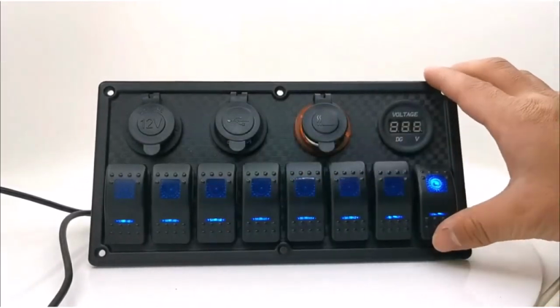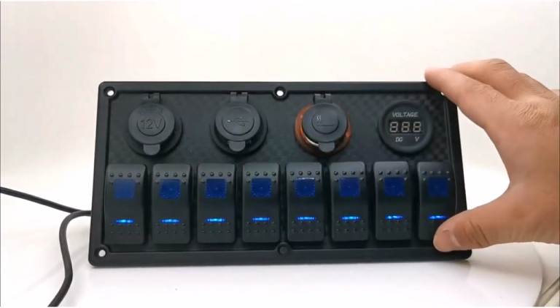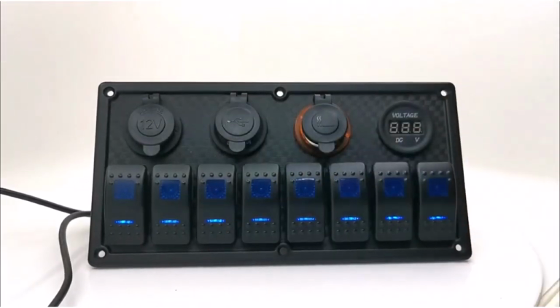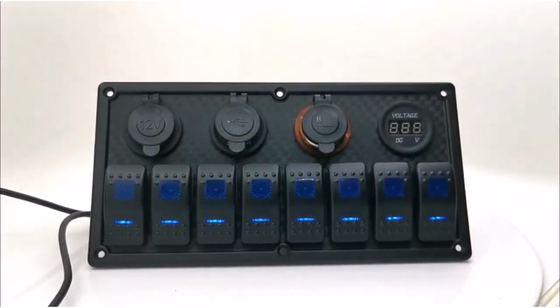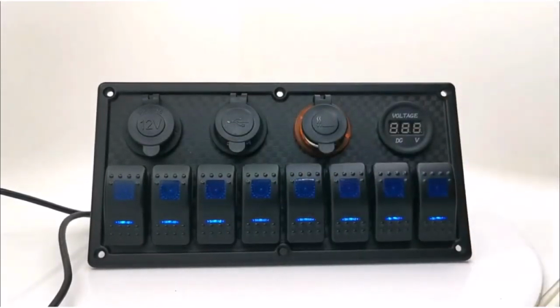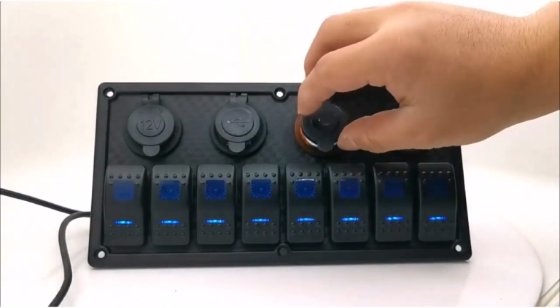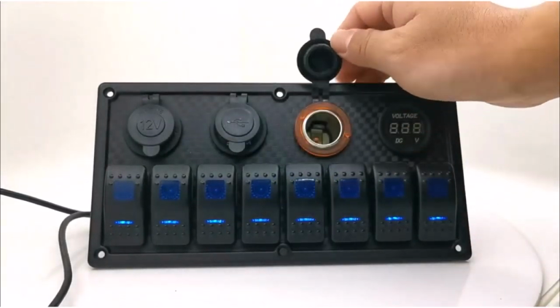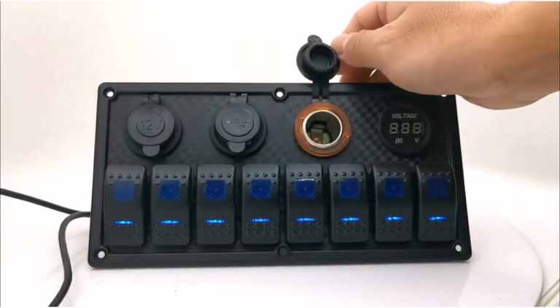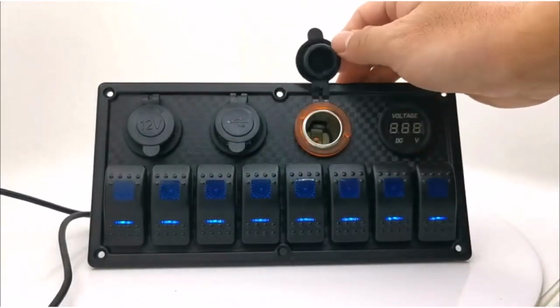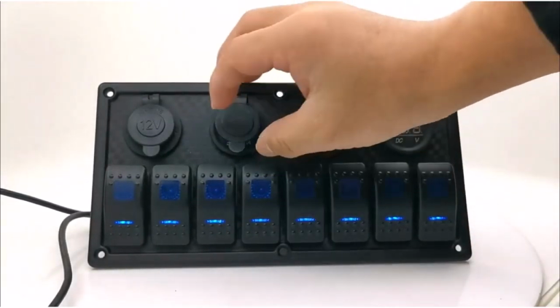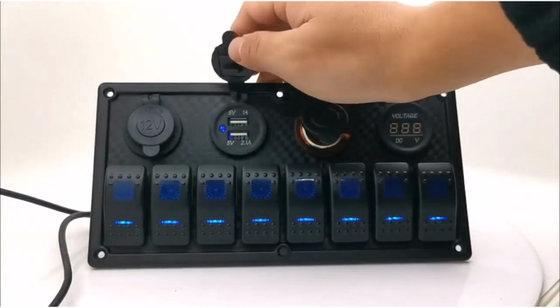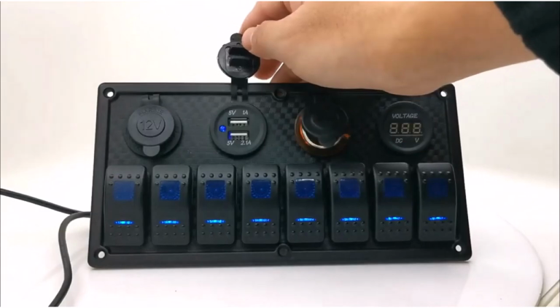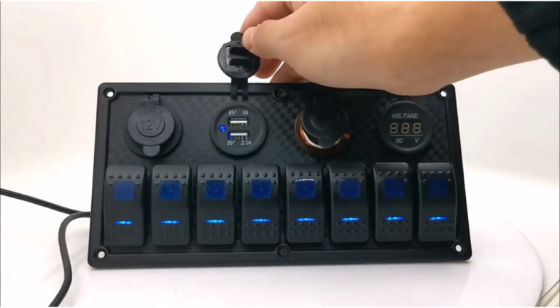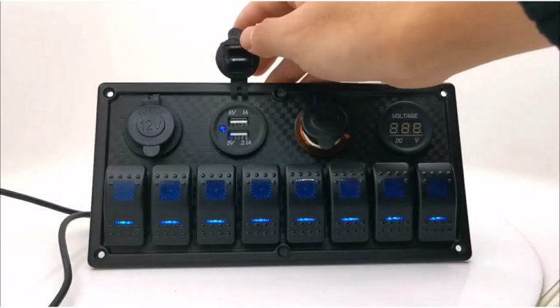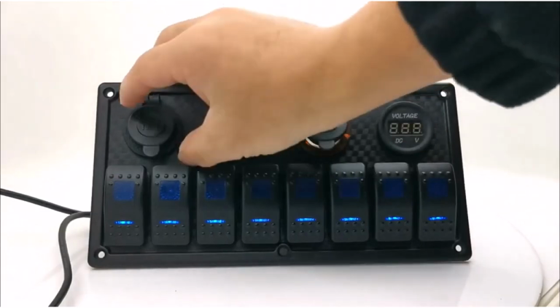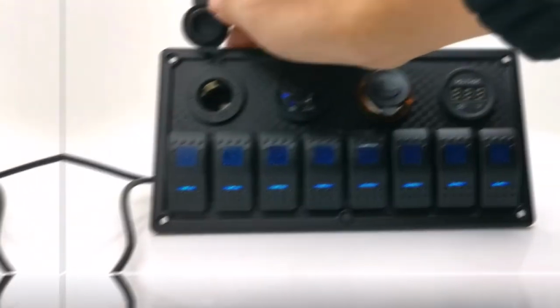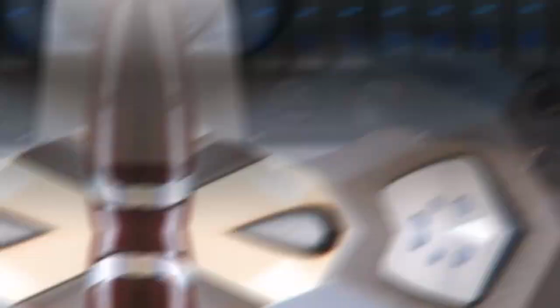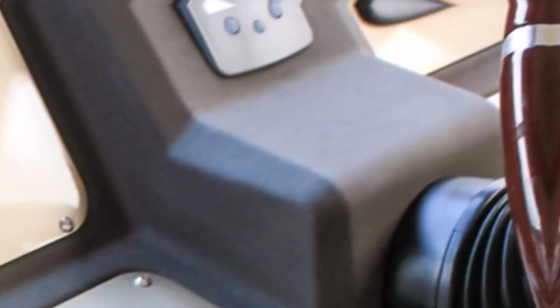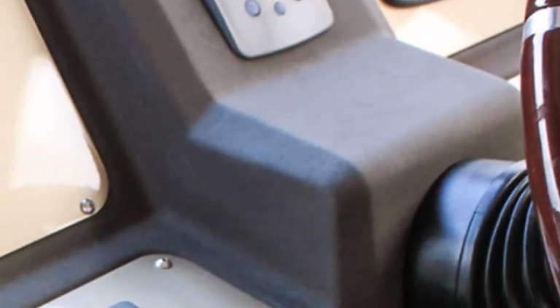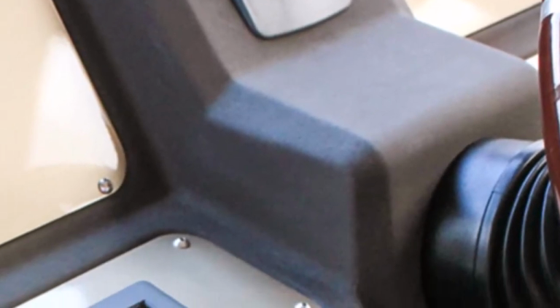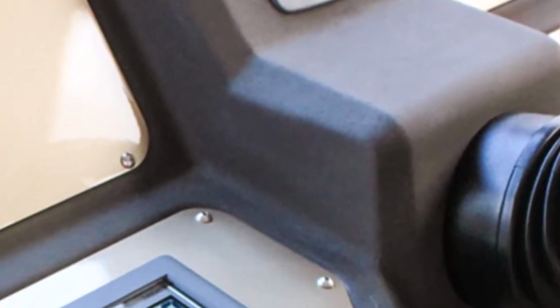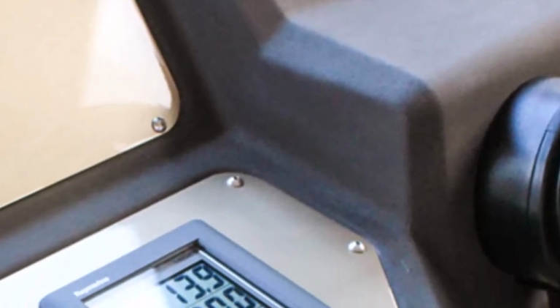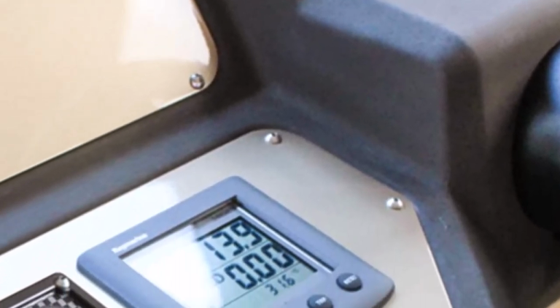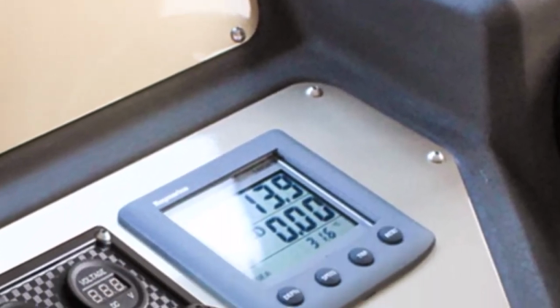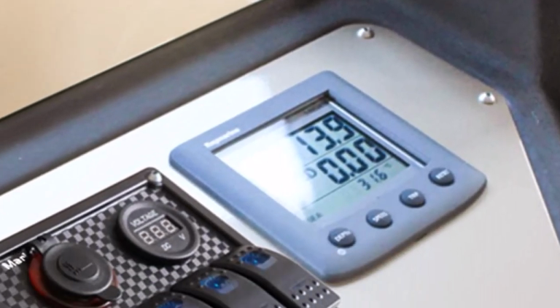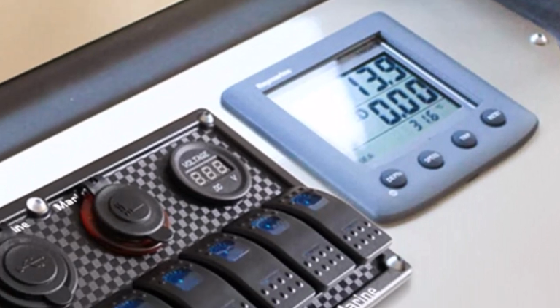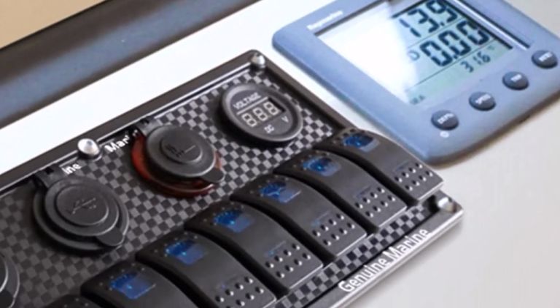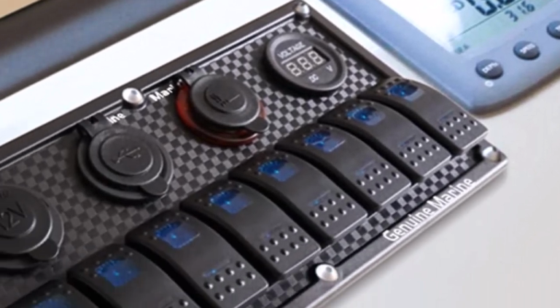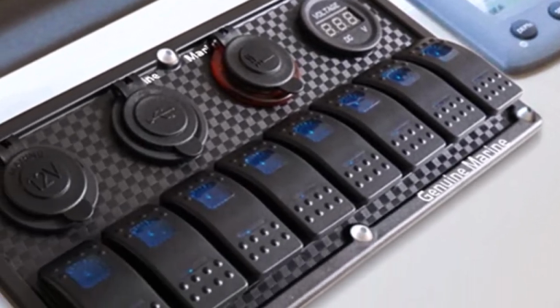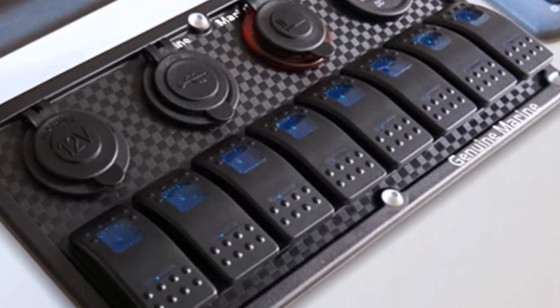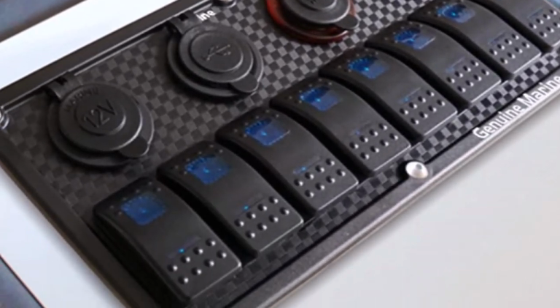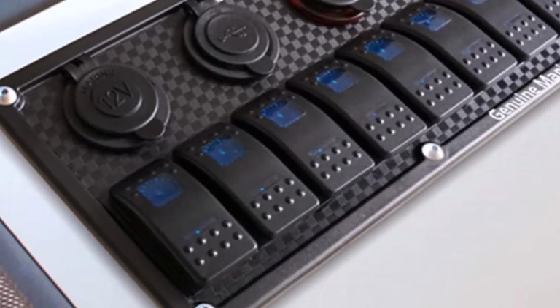What we like about it: pre-wired, gasket, slim, and black flexible ABS face cover. Red, blue, and orange LED digital voltage display. Universally fit for both 12-volt and 24-volt batteries.